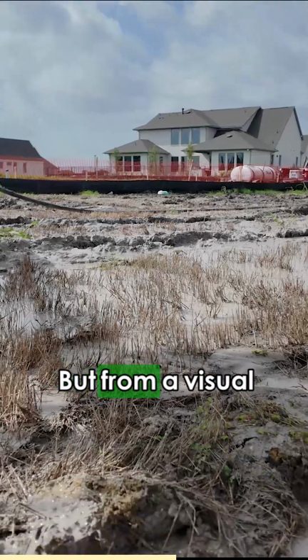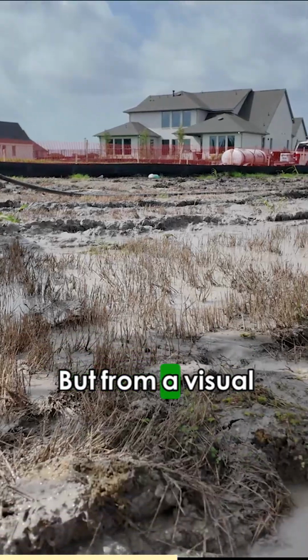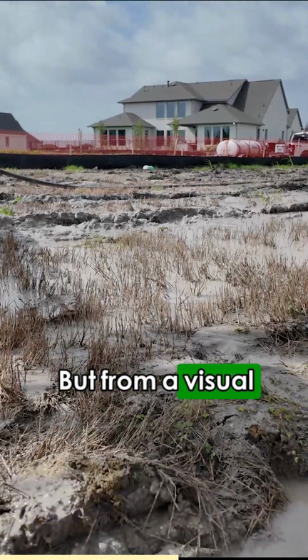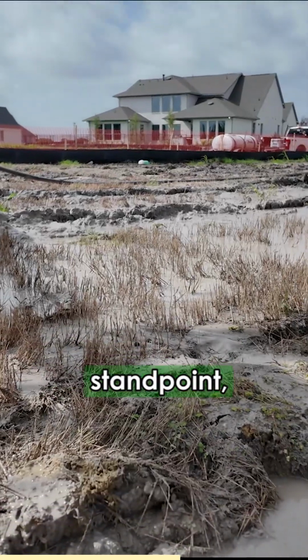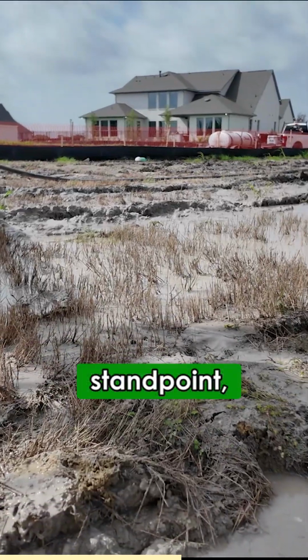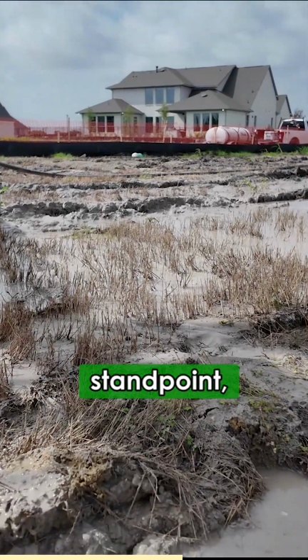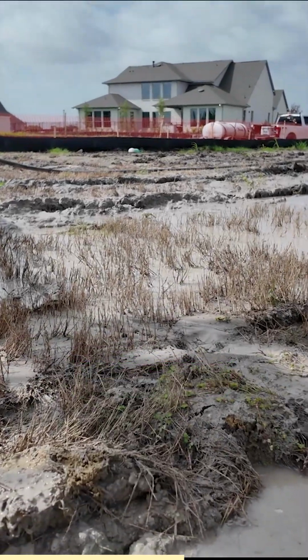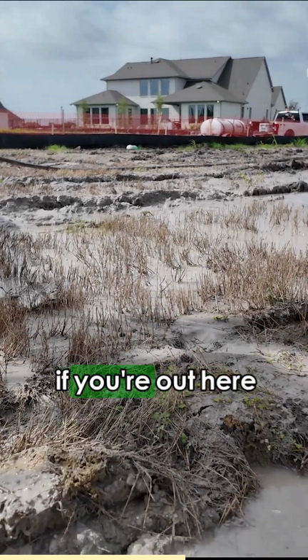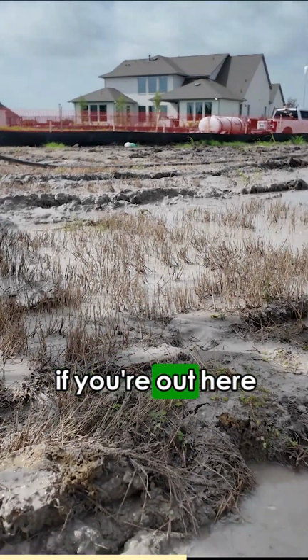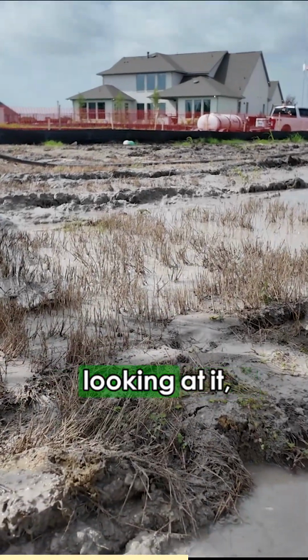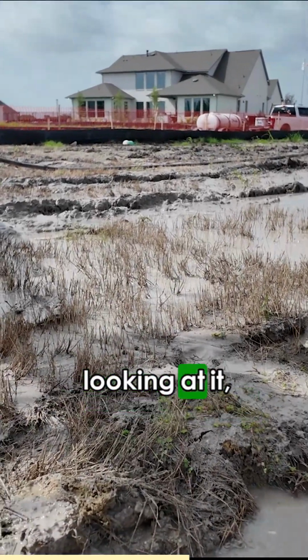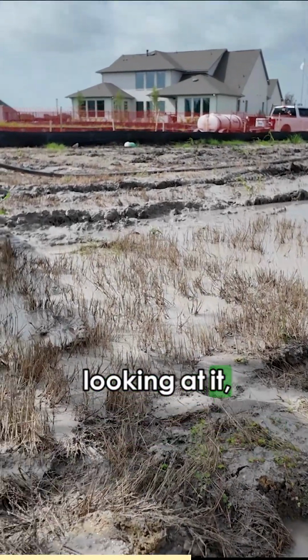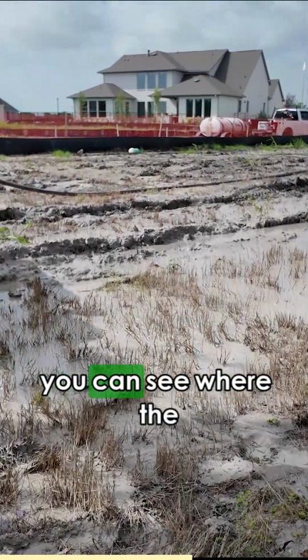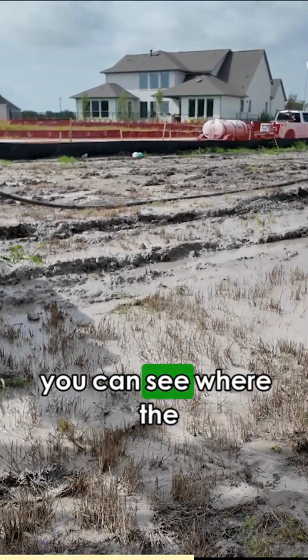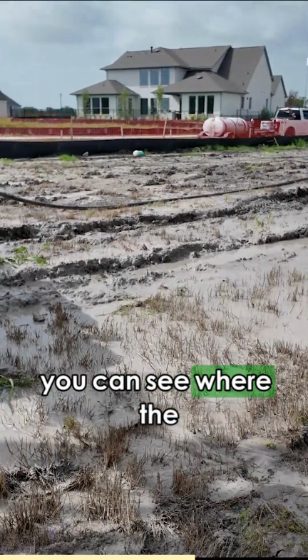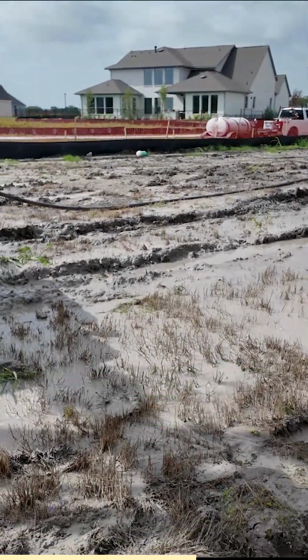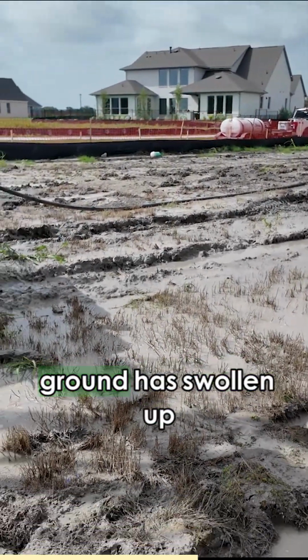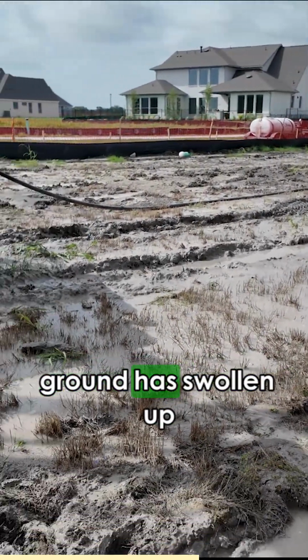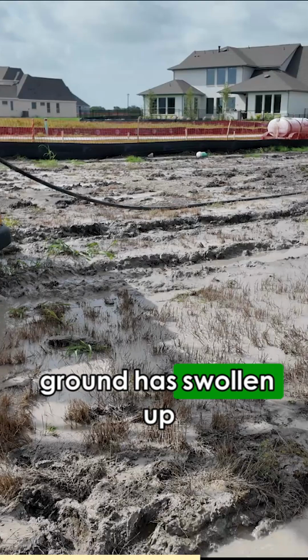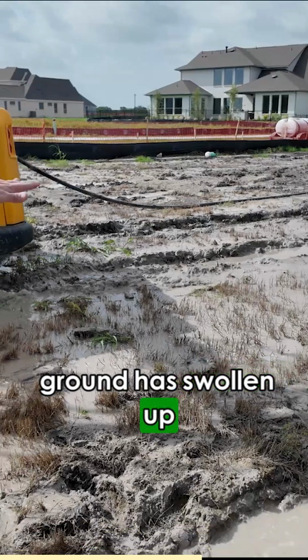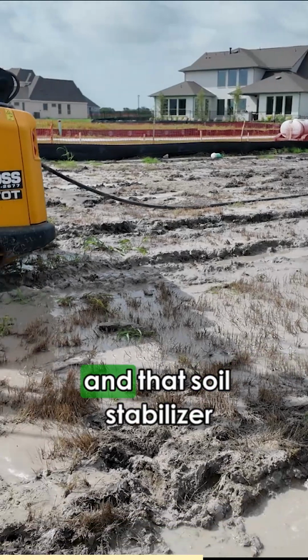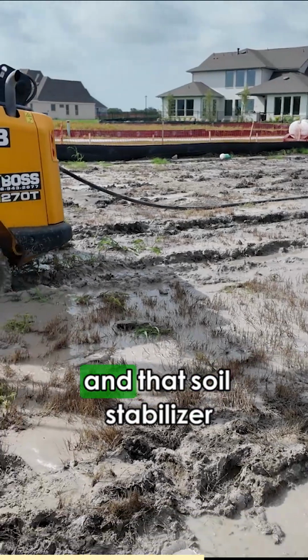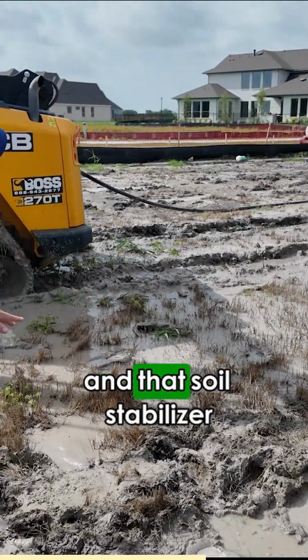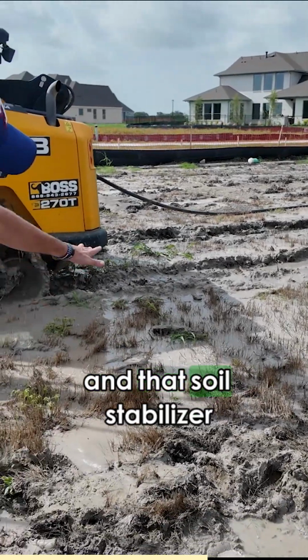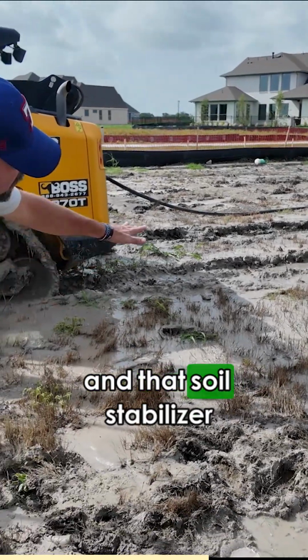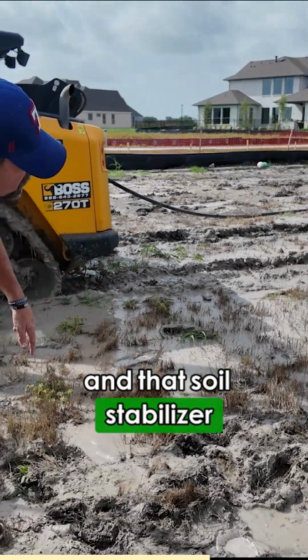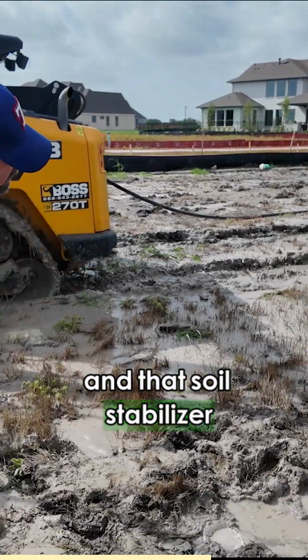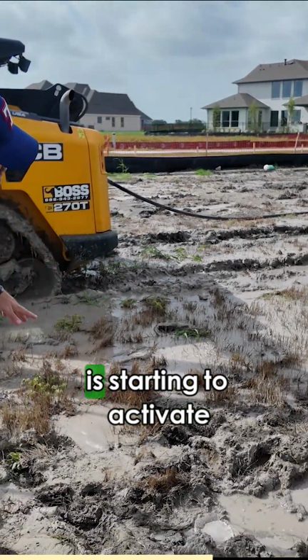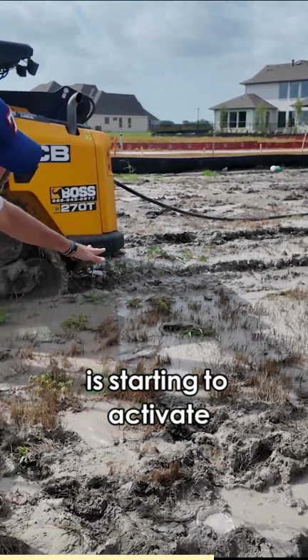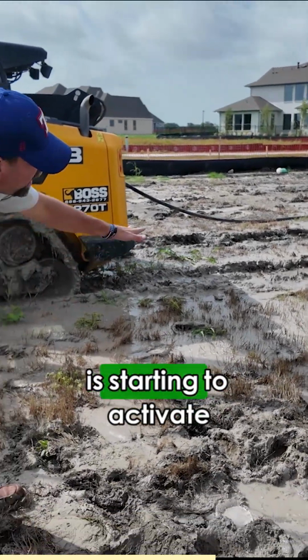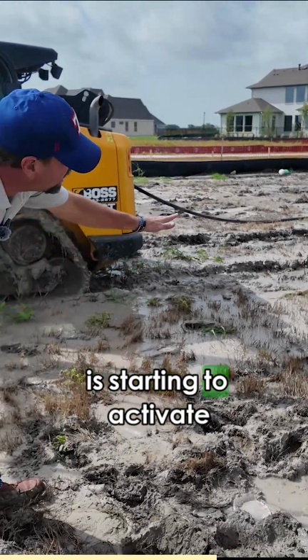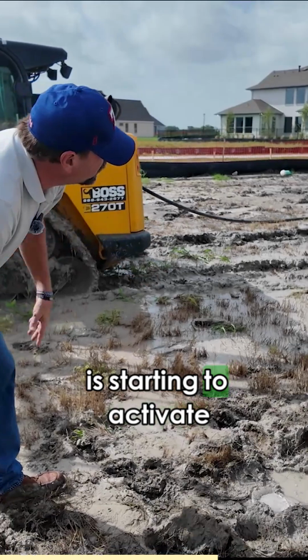From a visual standpoint, if you're out here looking at it, you can see where the ground has swollen up and that soil stabilizer is starting to activate.